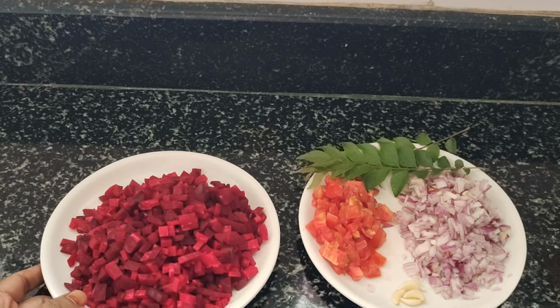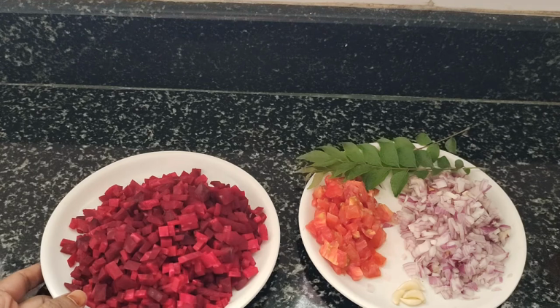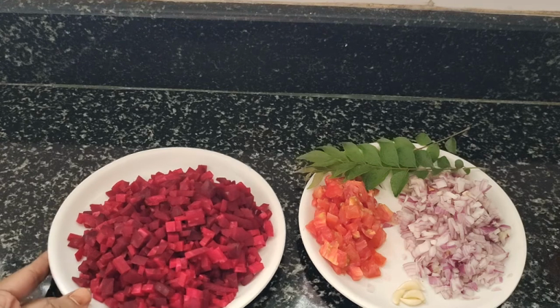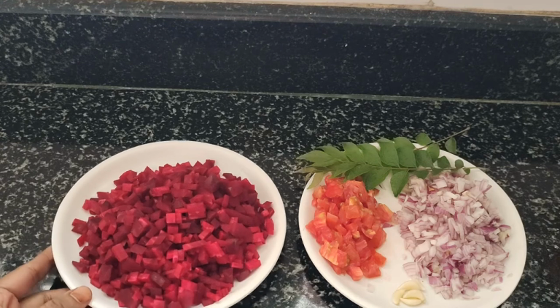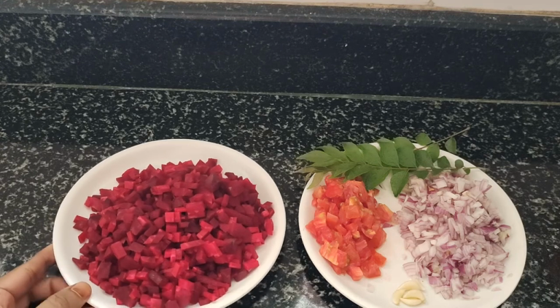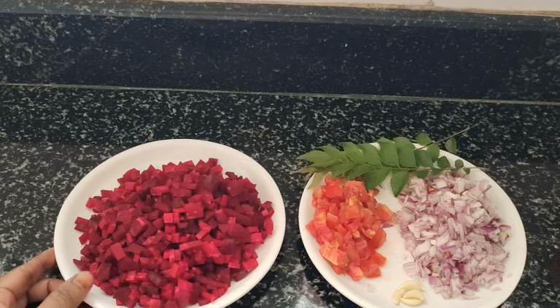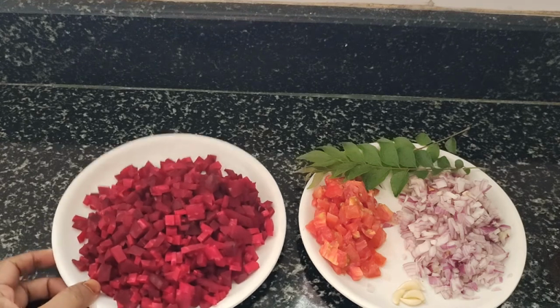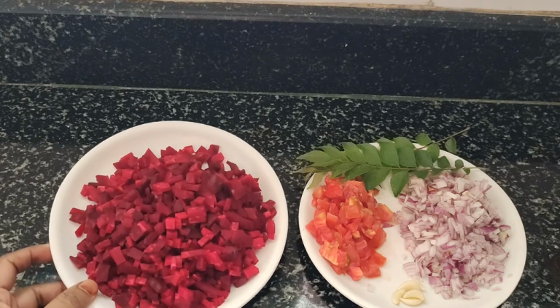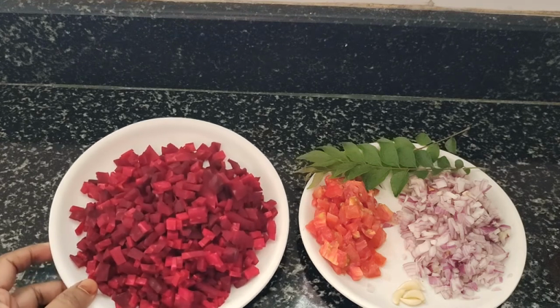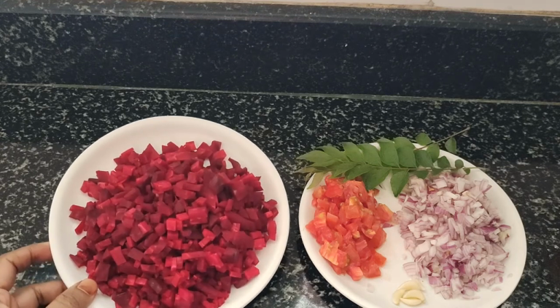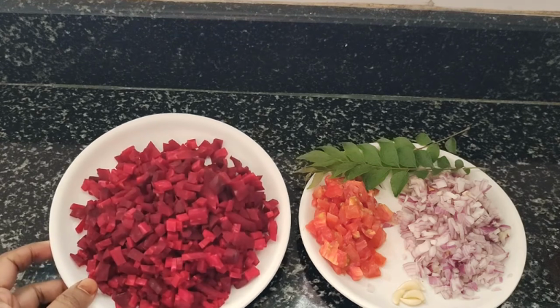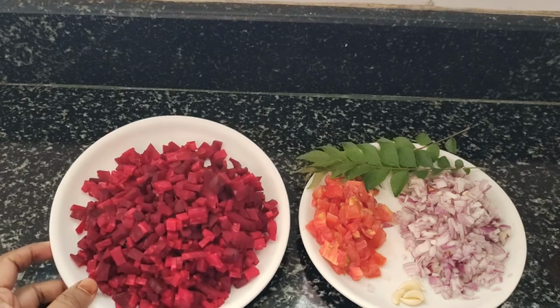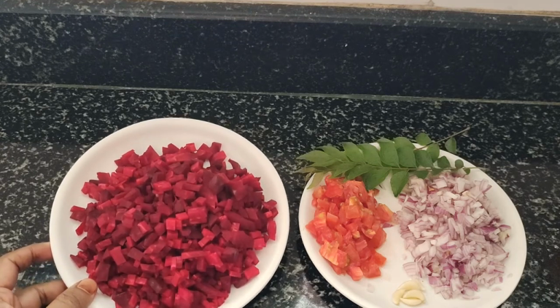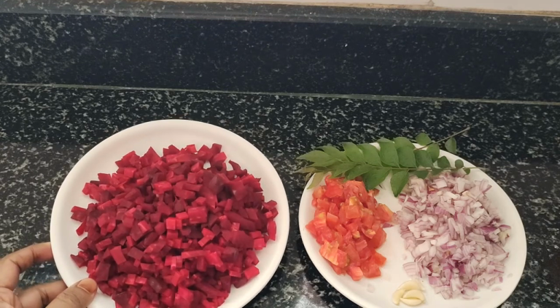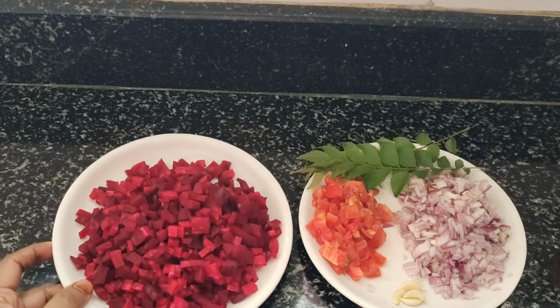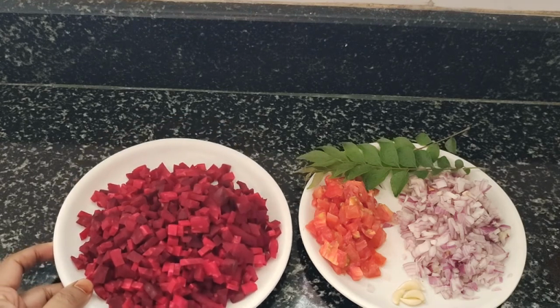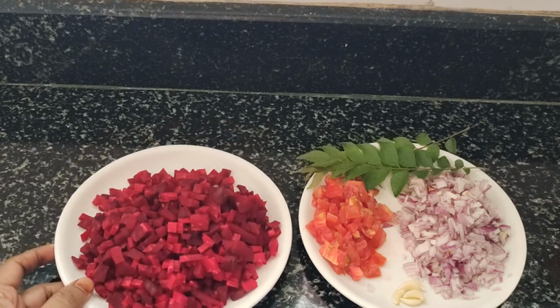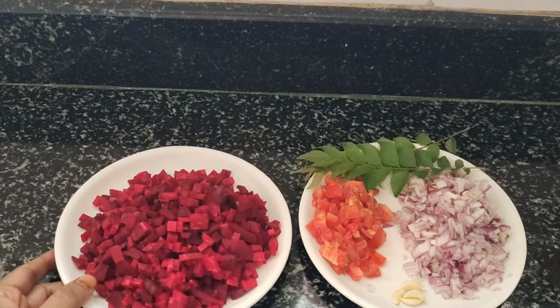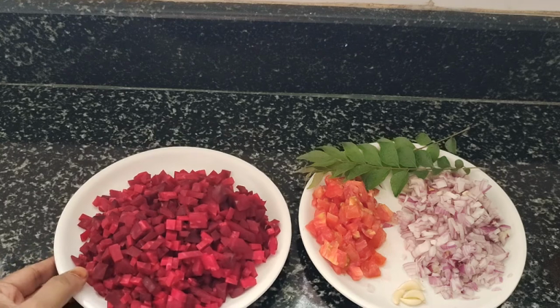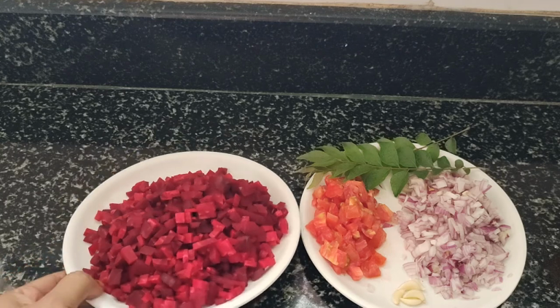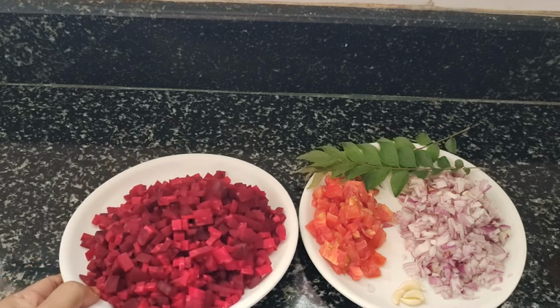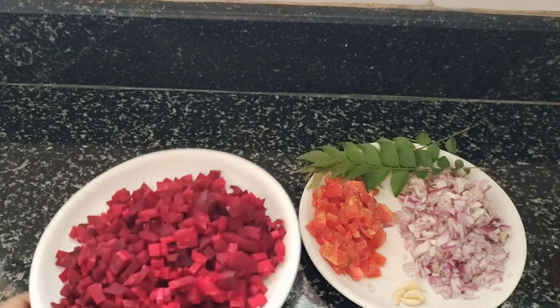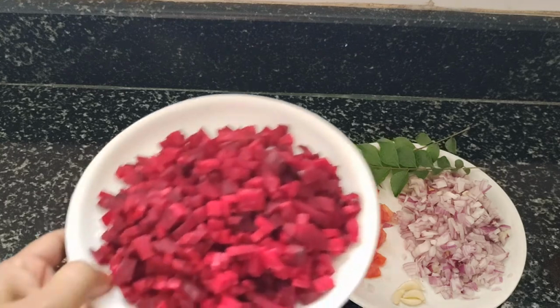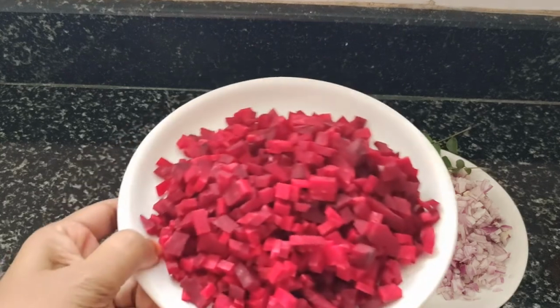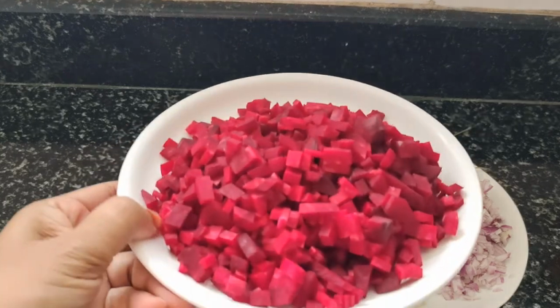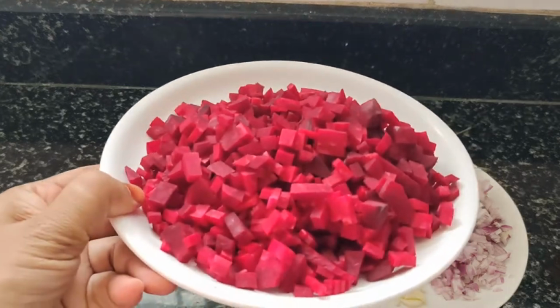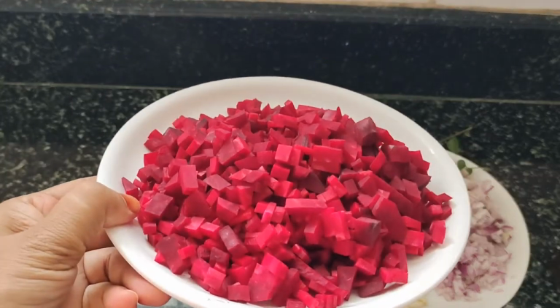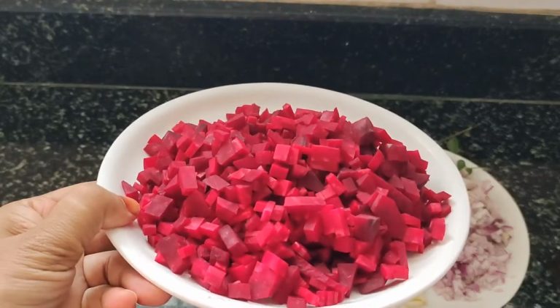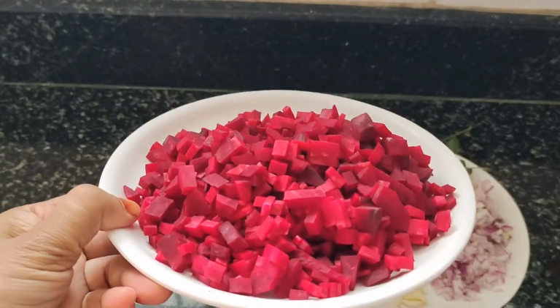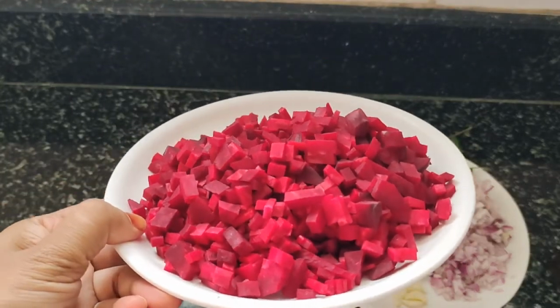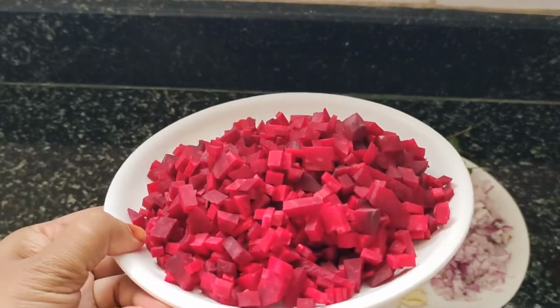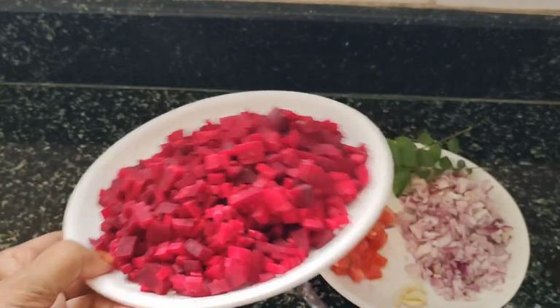I spend a portion of beetroot after cutting the beetroot. They prepare both the beetroot.